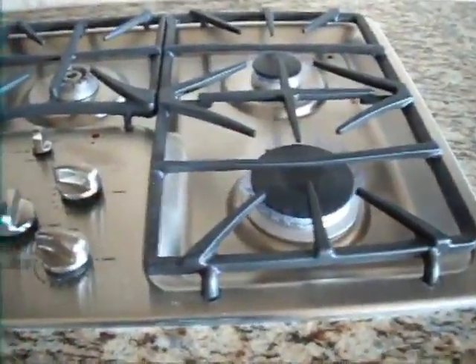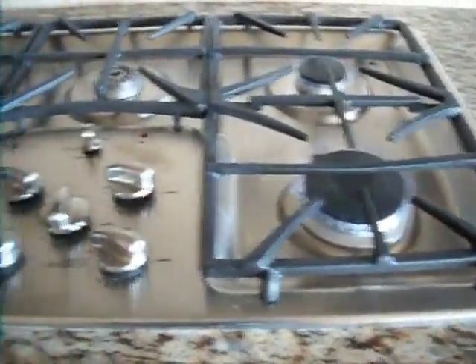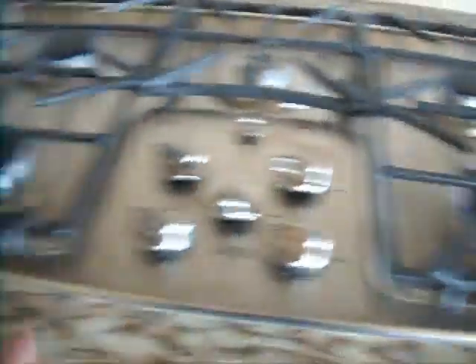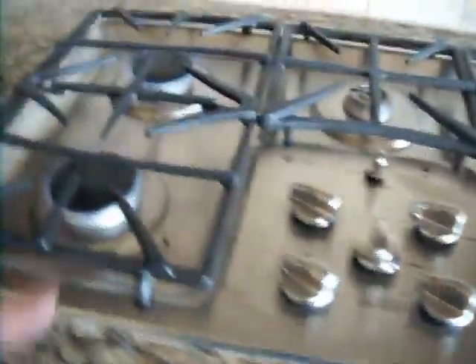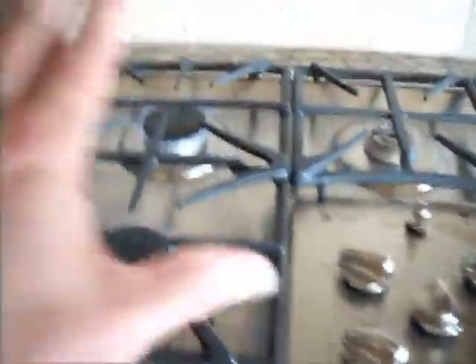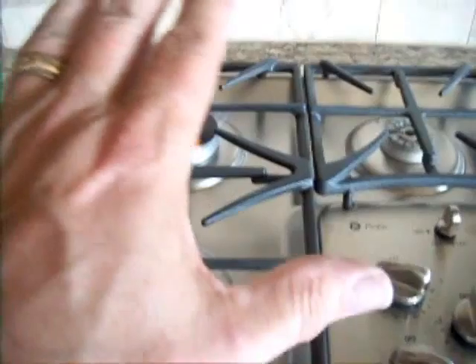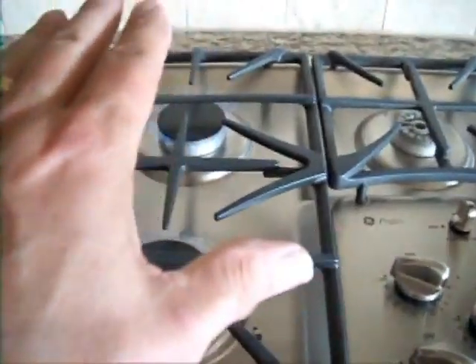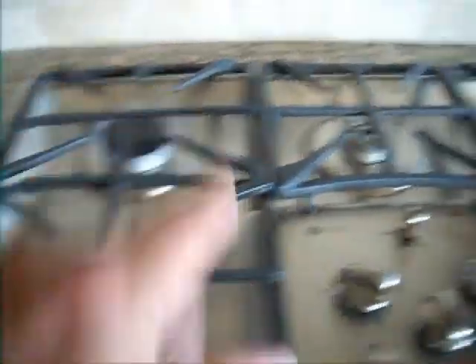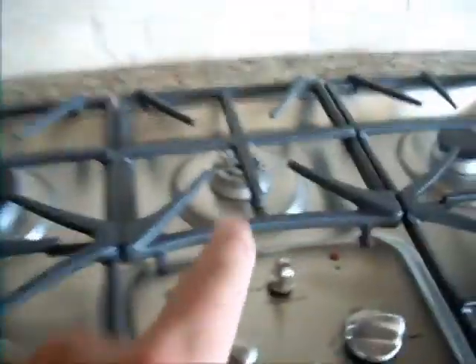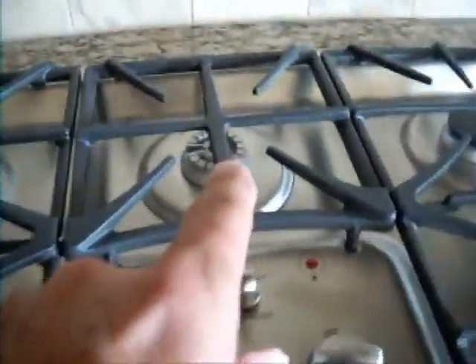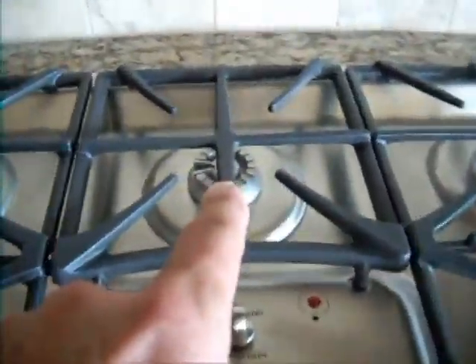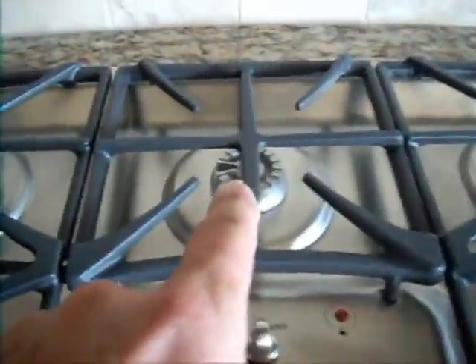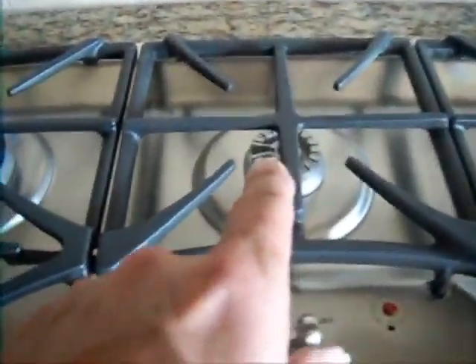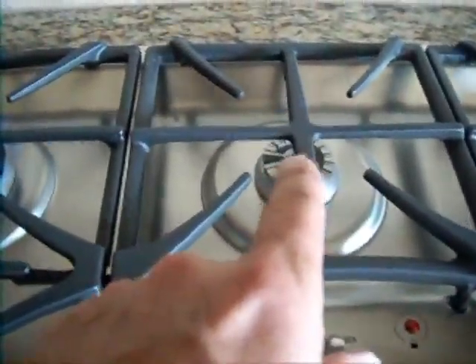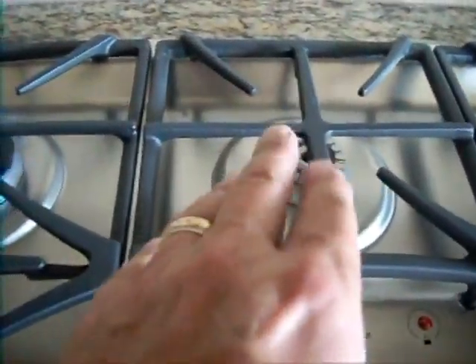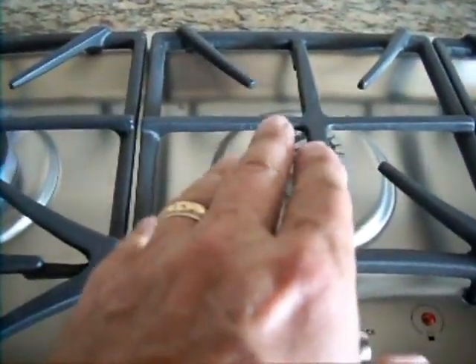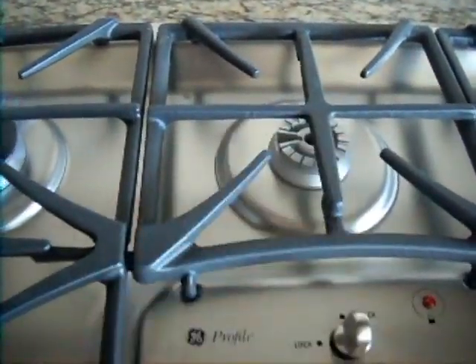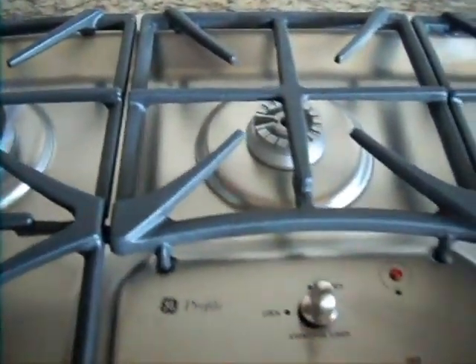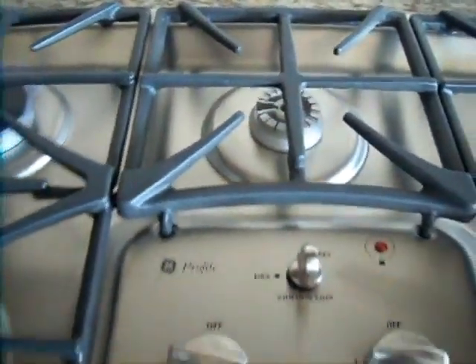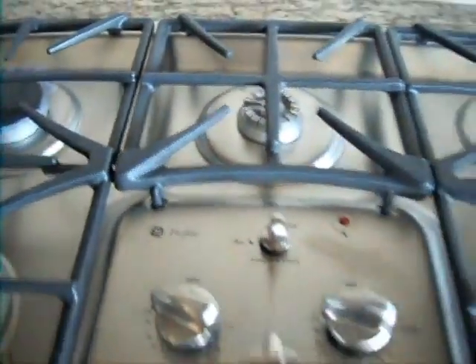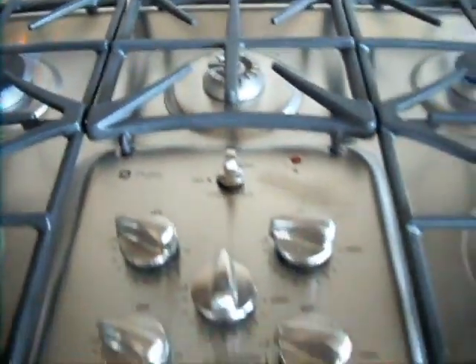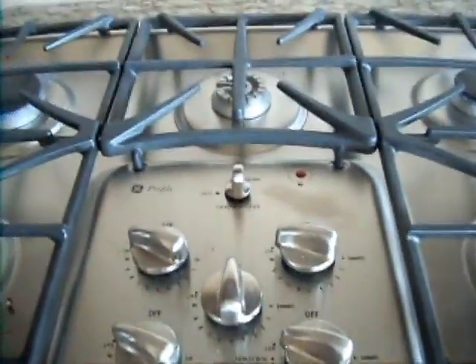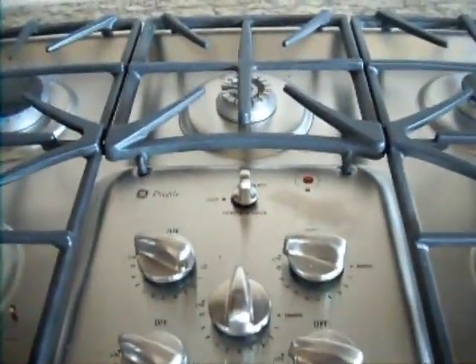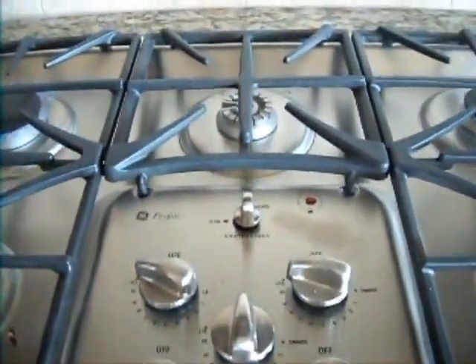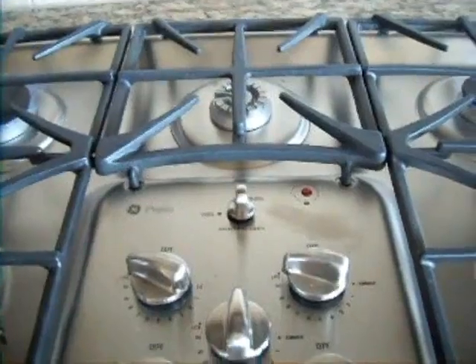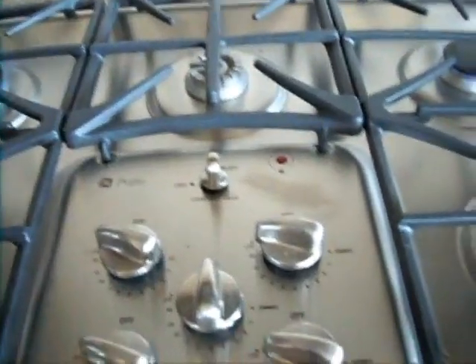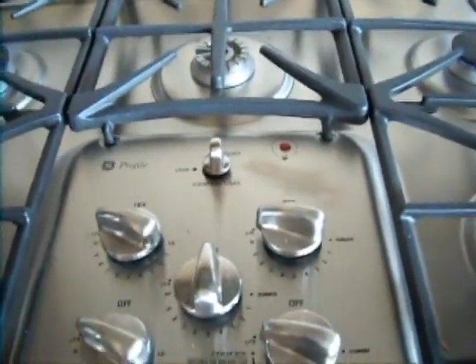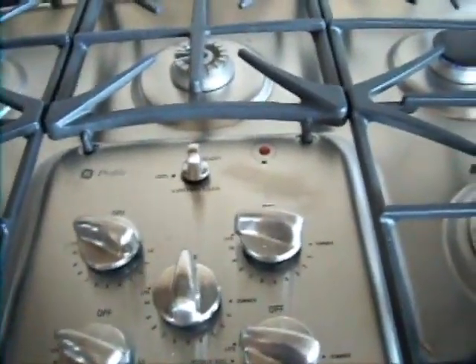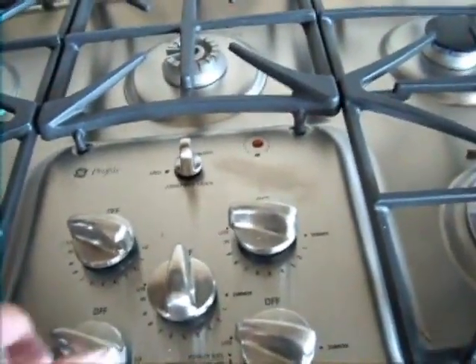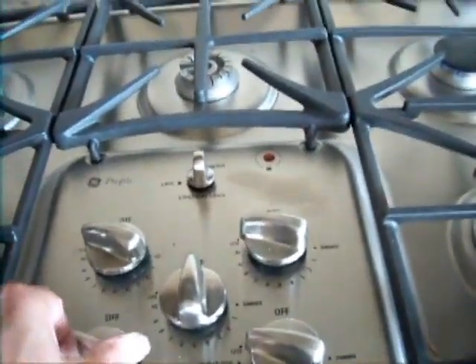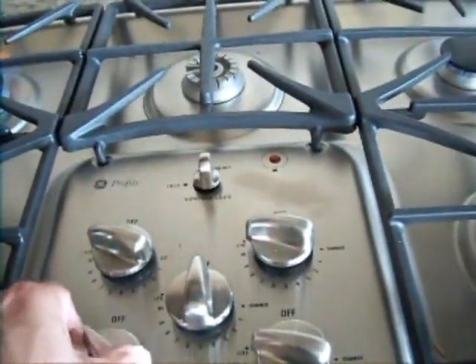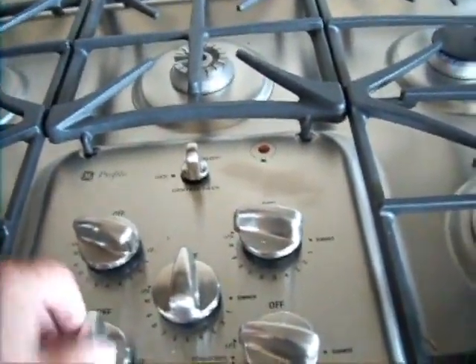This is a gas hob. Four of the burners light. The one at the back doesn't — it's missing the actual flame cover, and that needs to be in place before it will ignite.